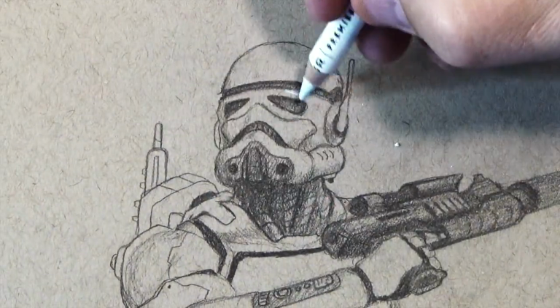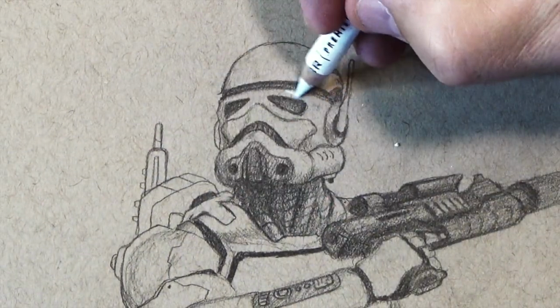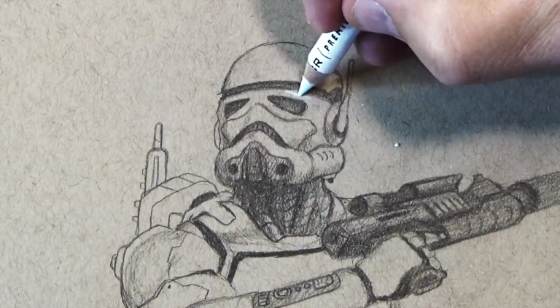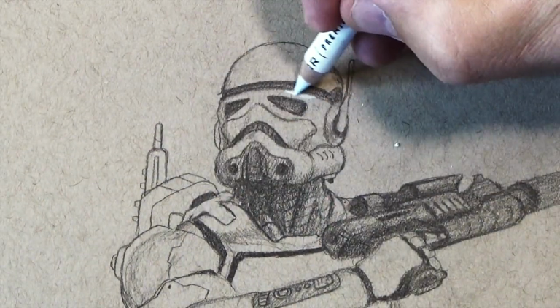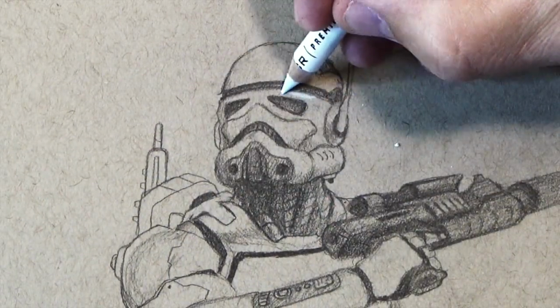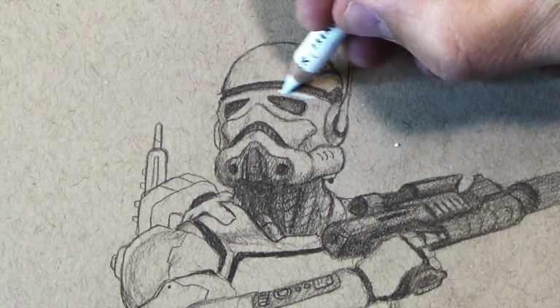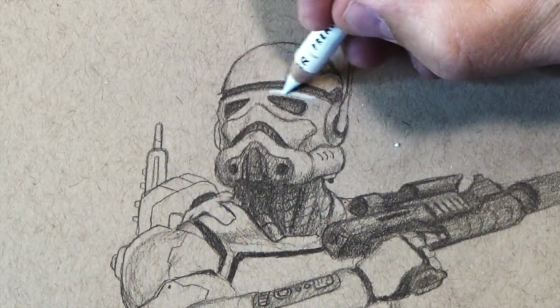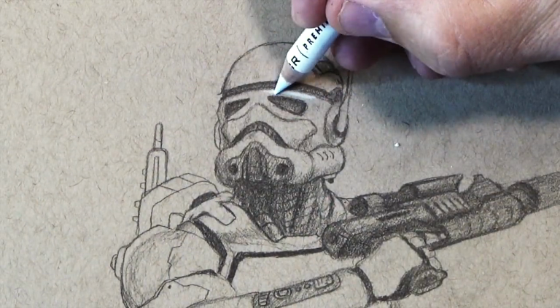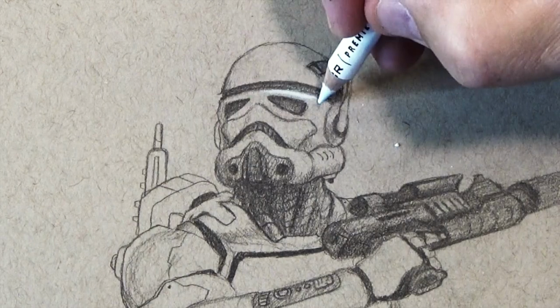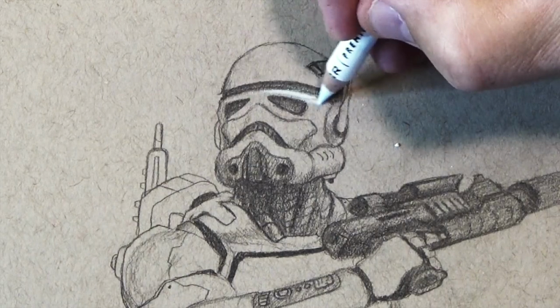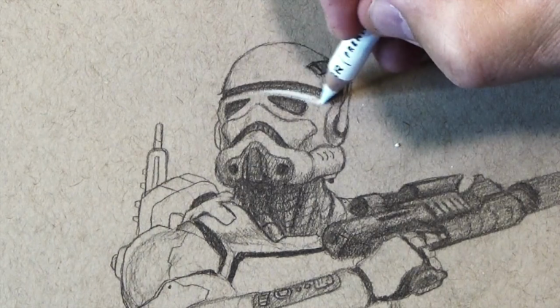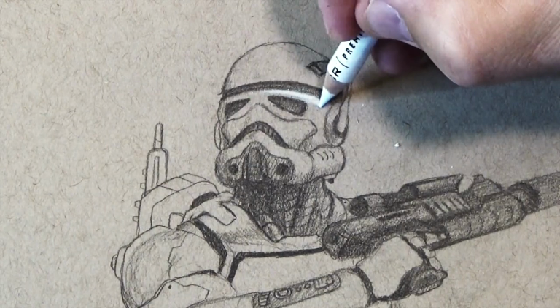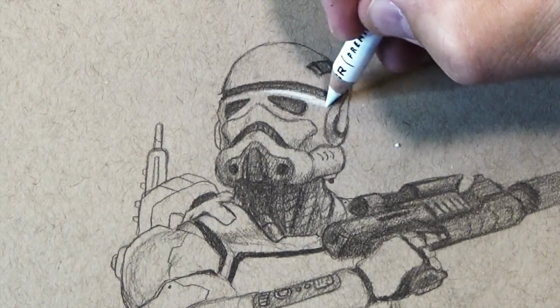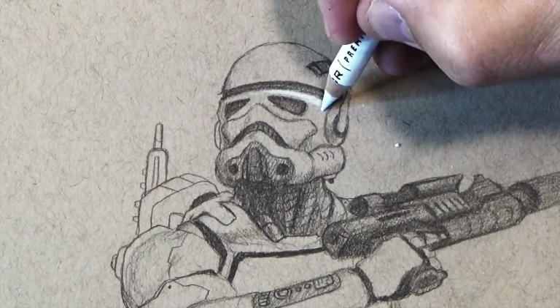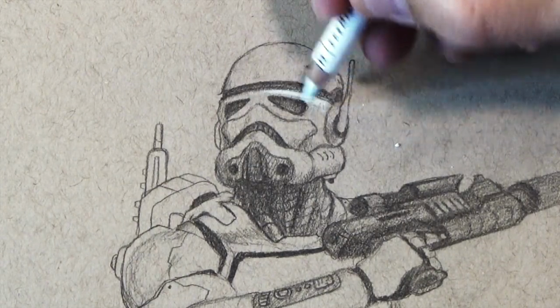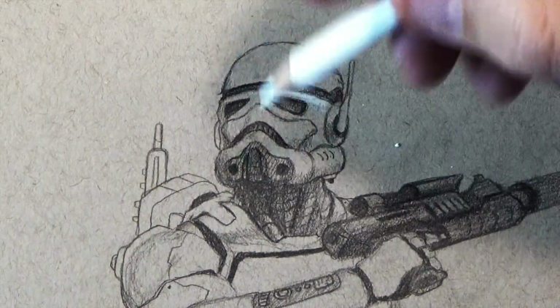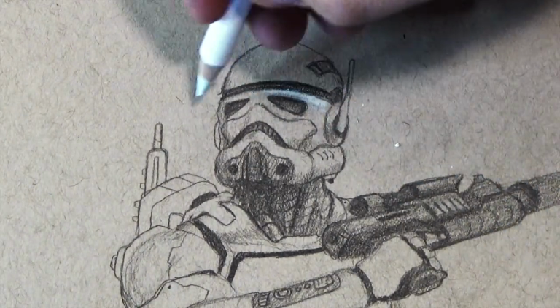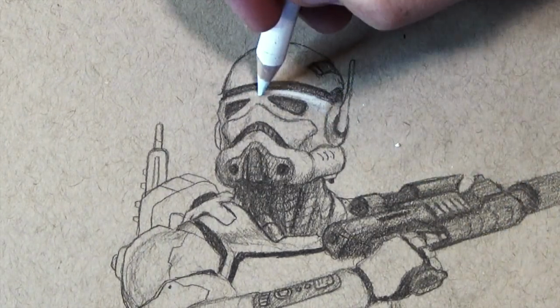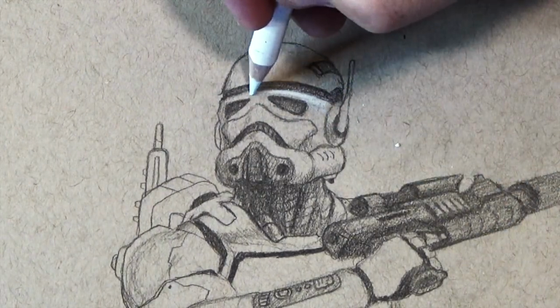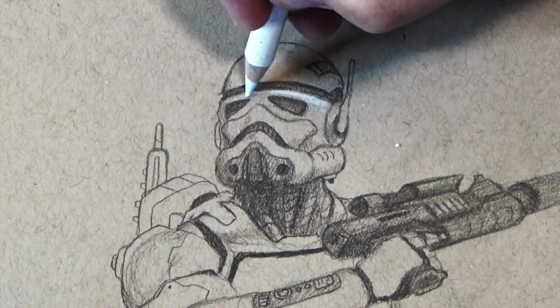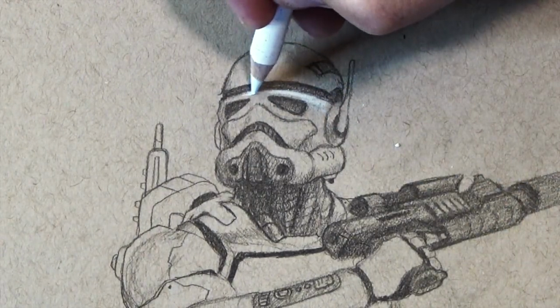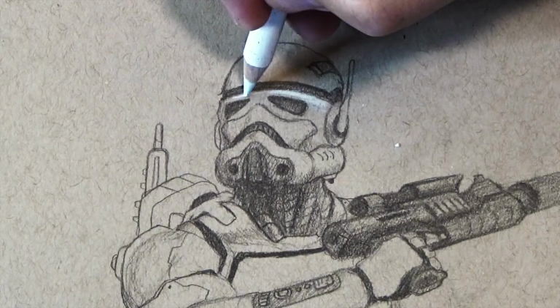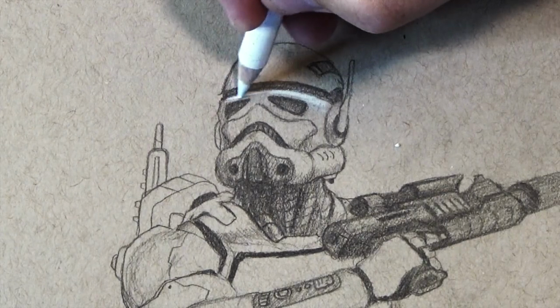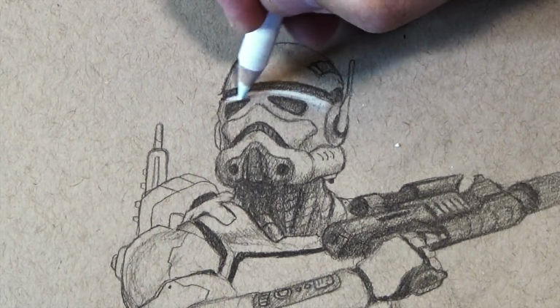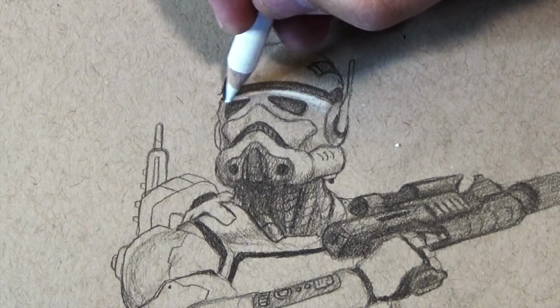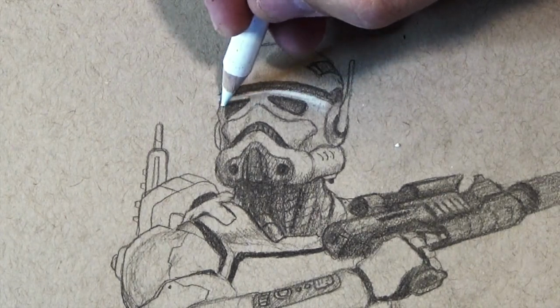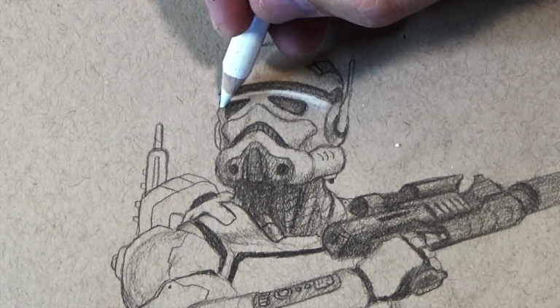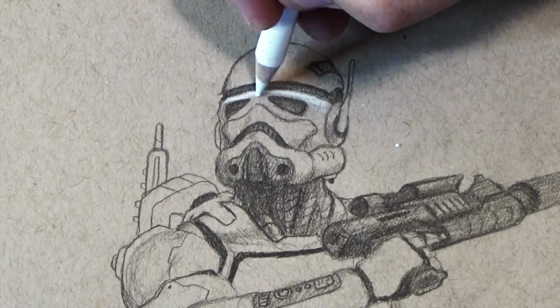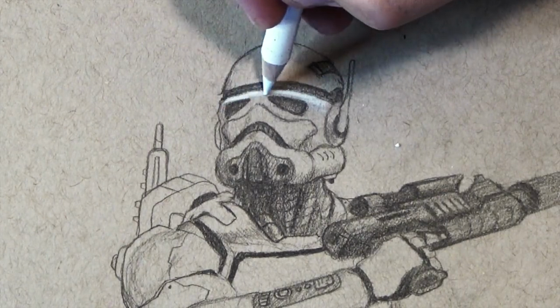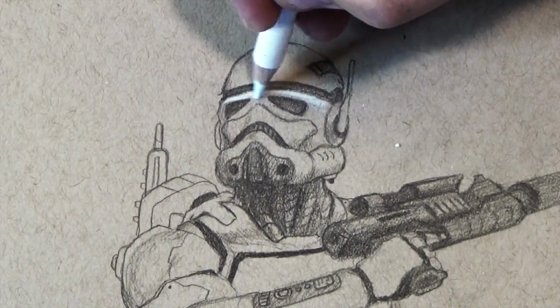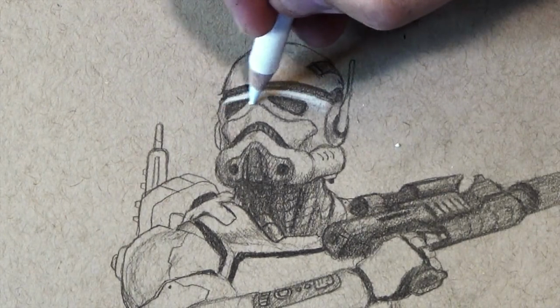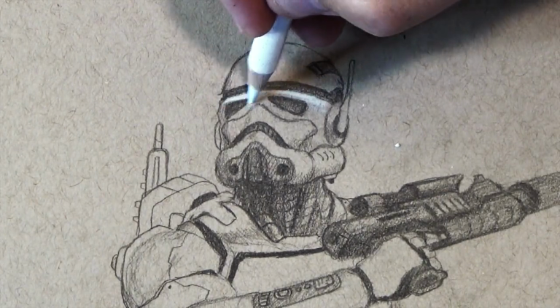What I use is a Prismacolor white colored pencil. The key to laying down highlights is realizing where the light is going to strike the hardest, and where to press really hard with that highlight.